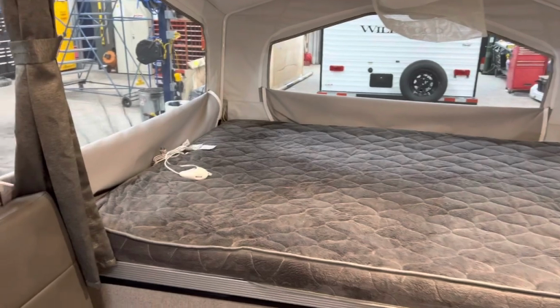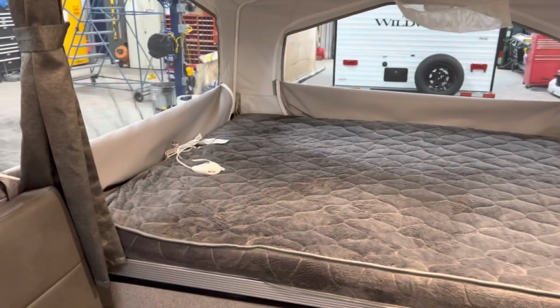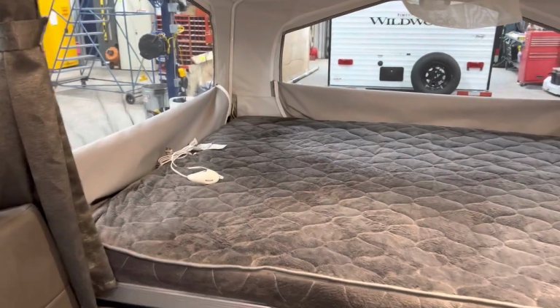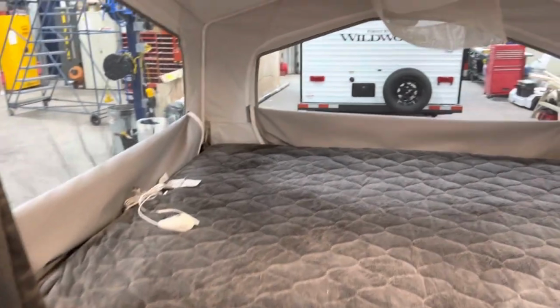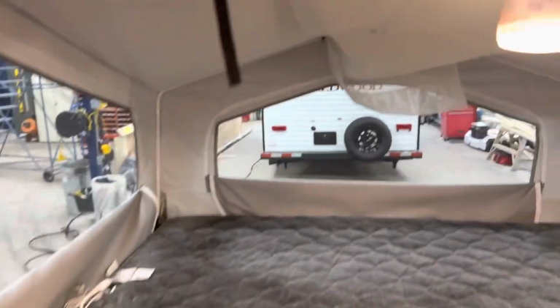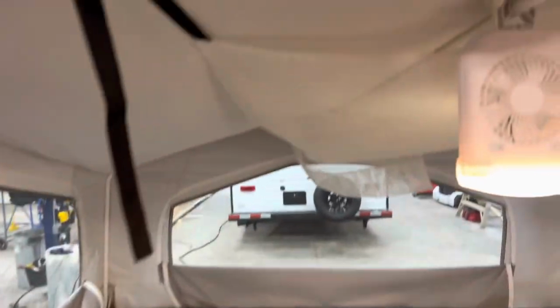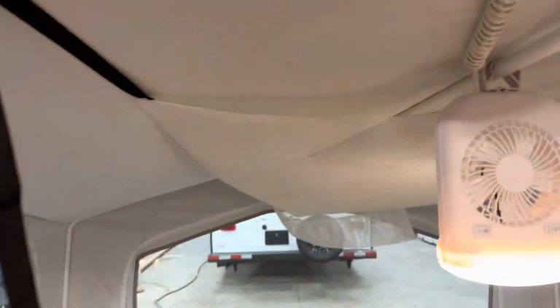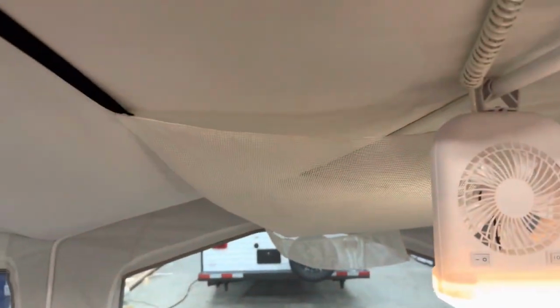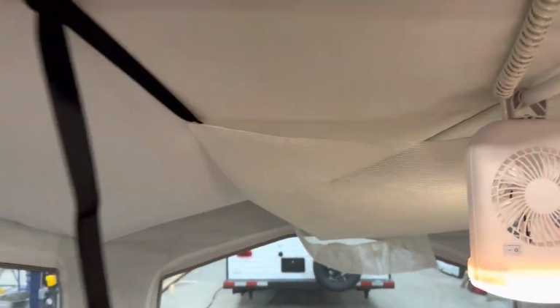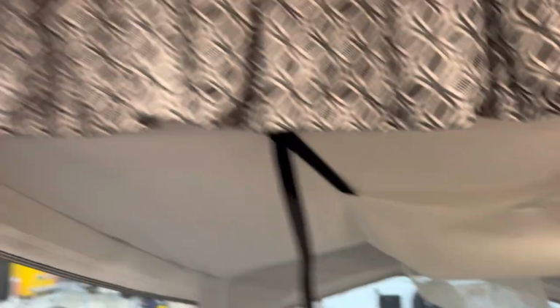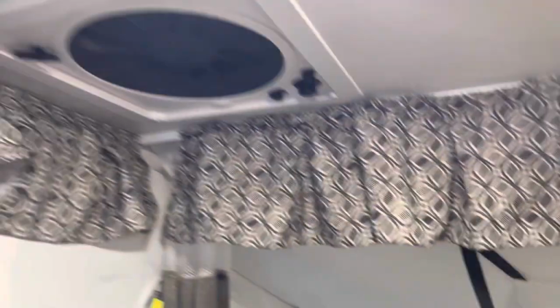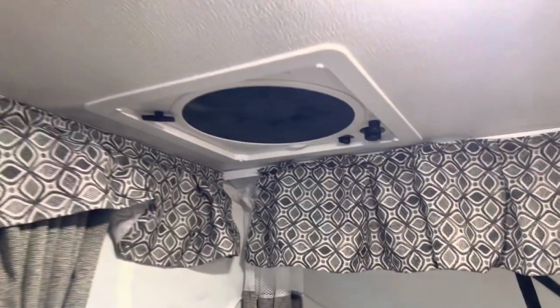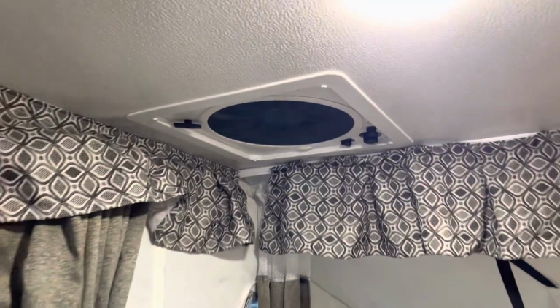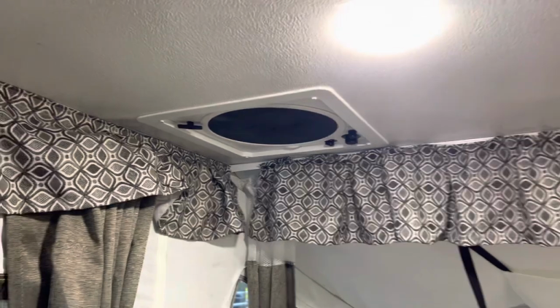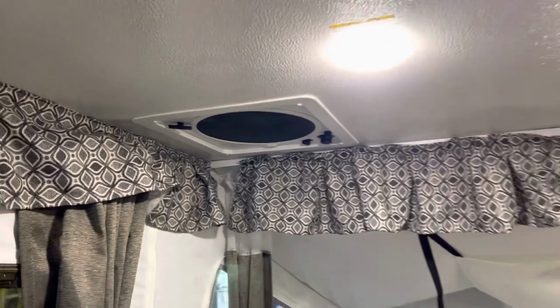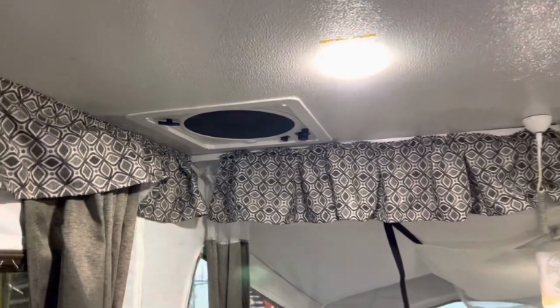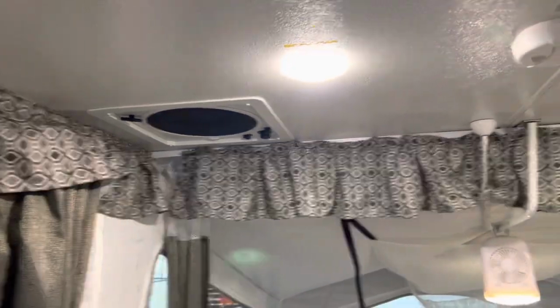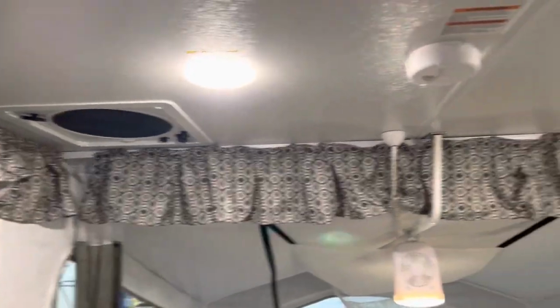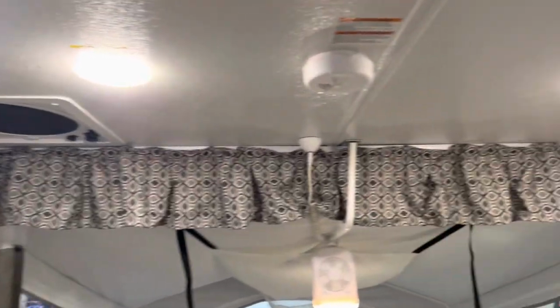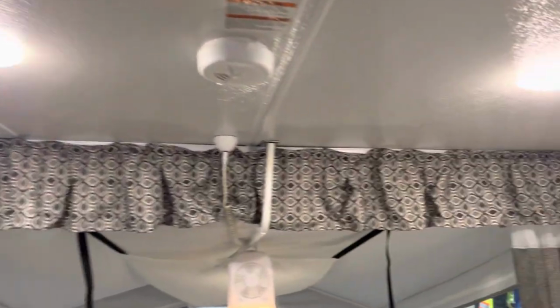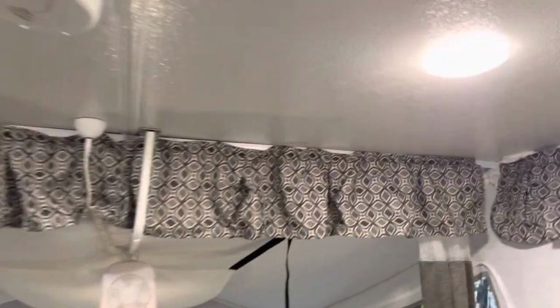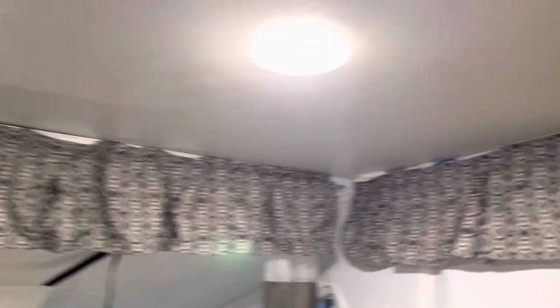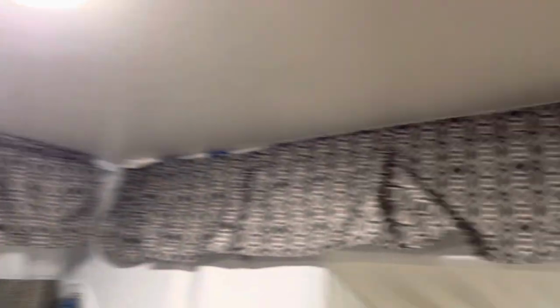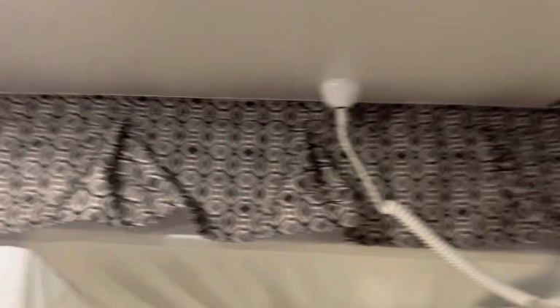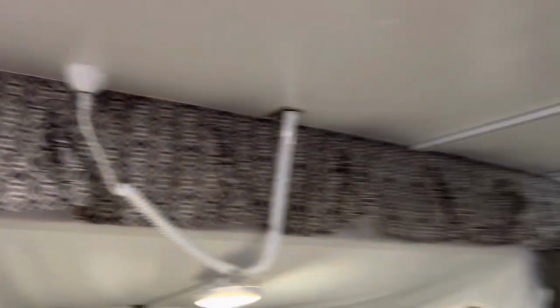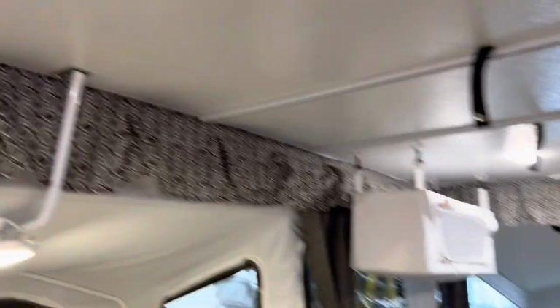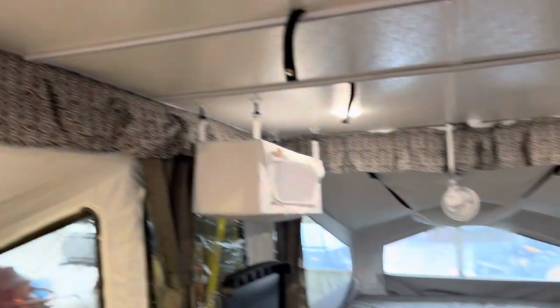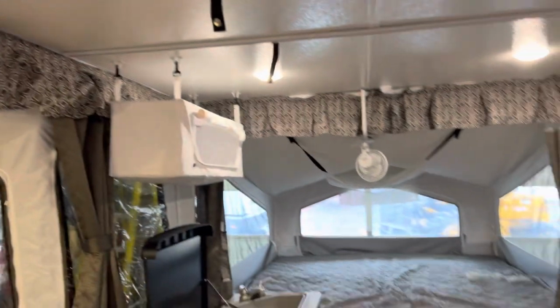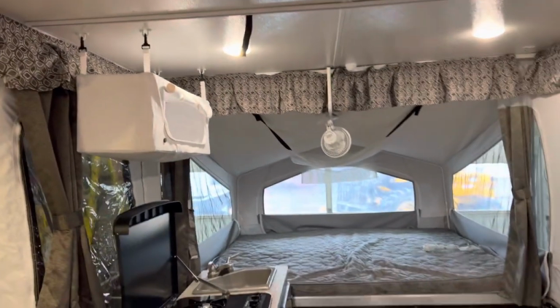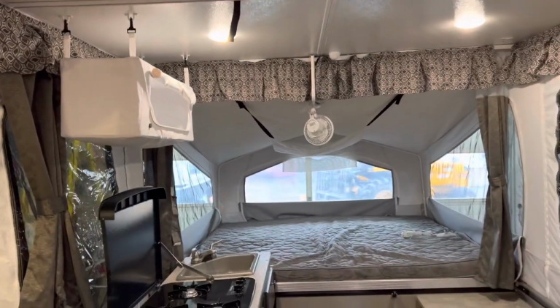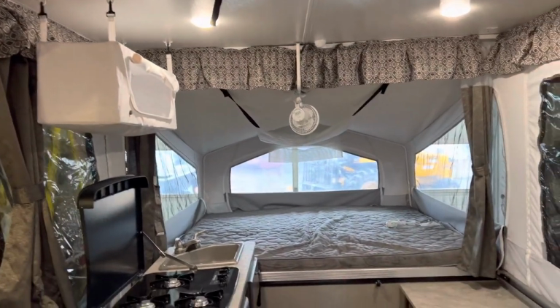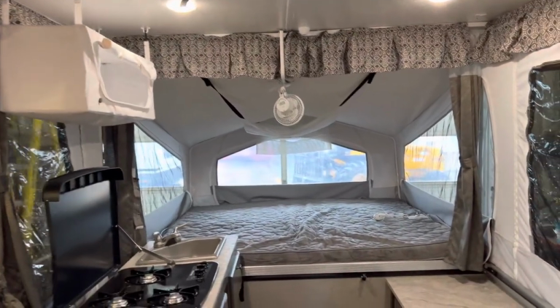Again, you have the fan, light, heated mattress, and overhead storage. It also comes with an exhaust fan, which is really nice. Bright lights throughout and lots of privacy with all the curtains.